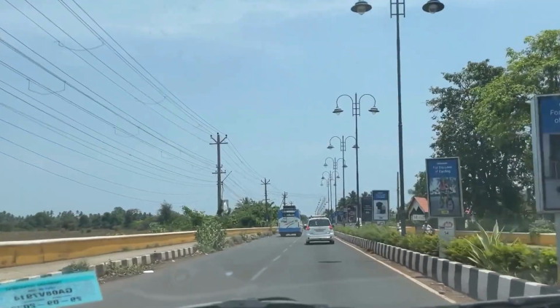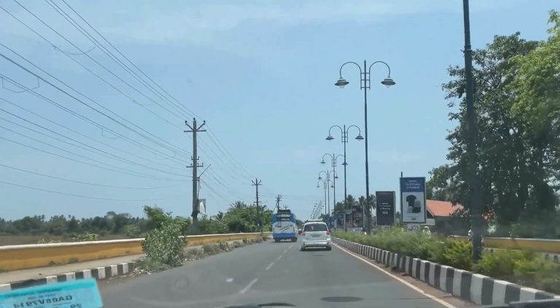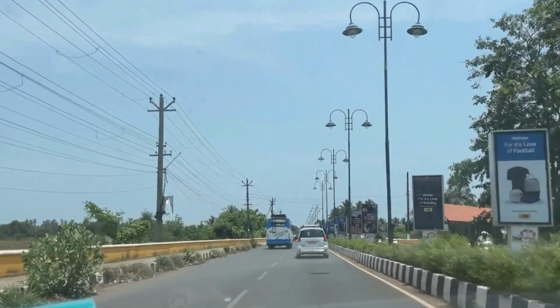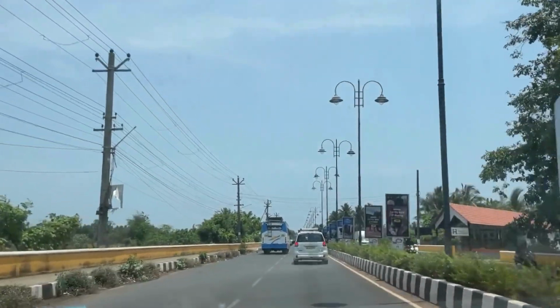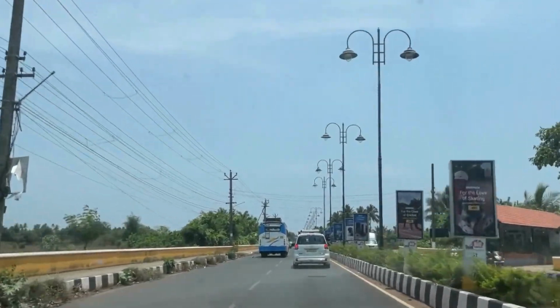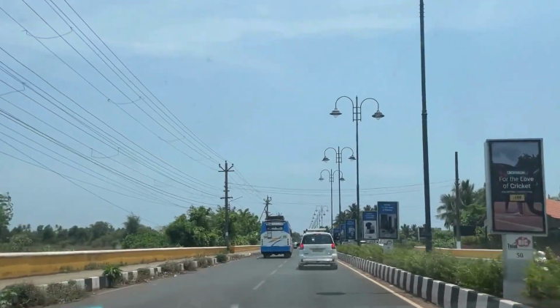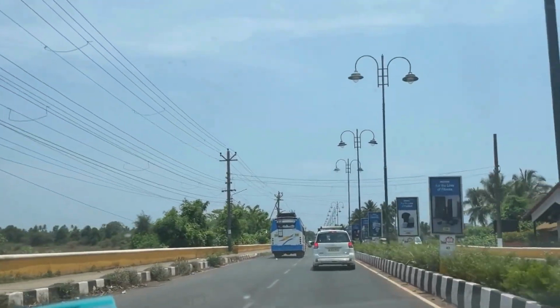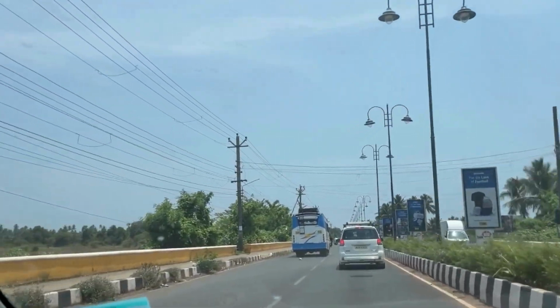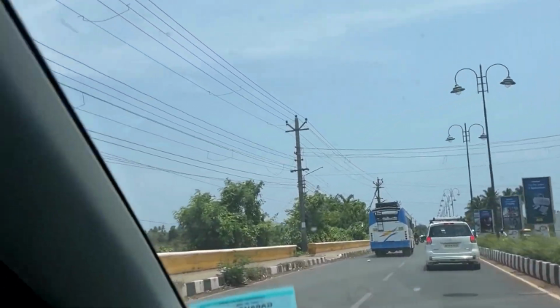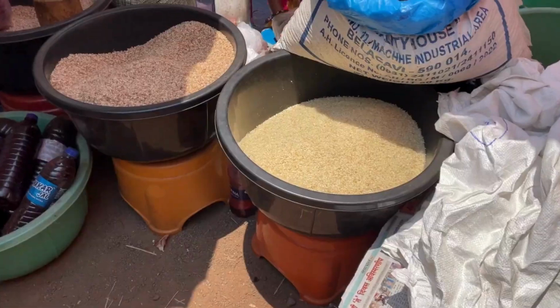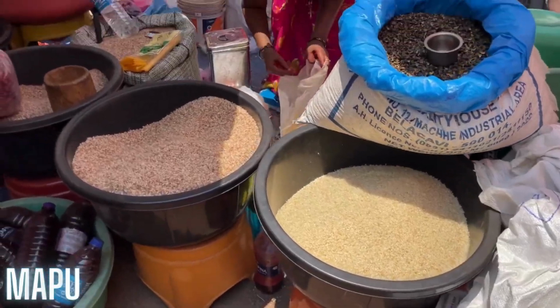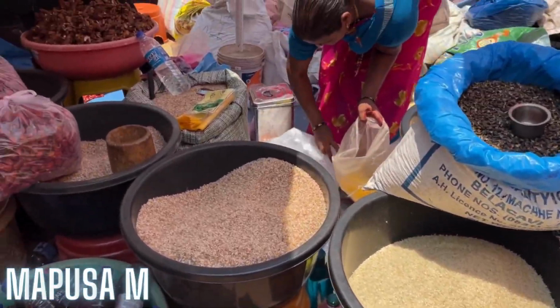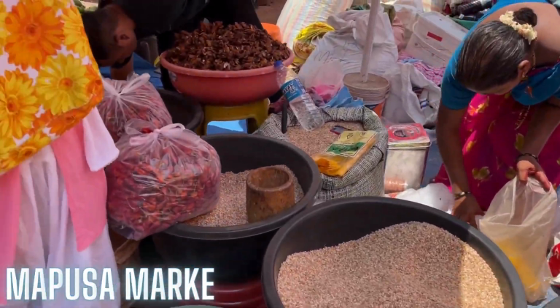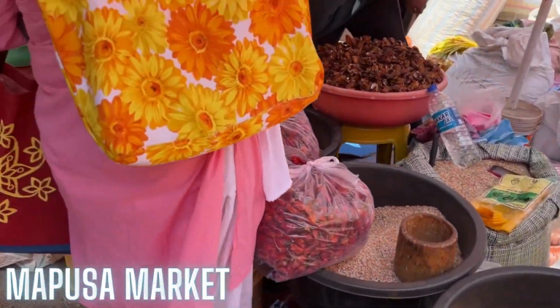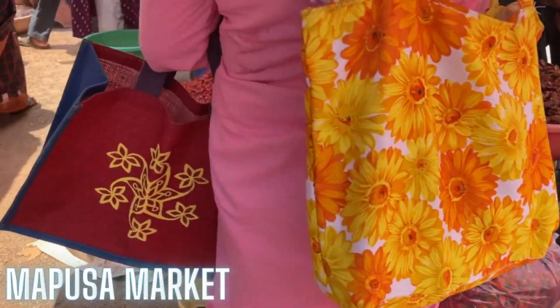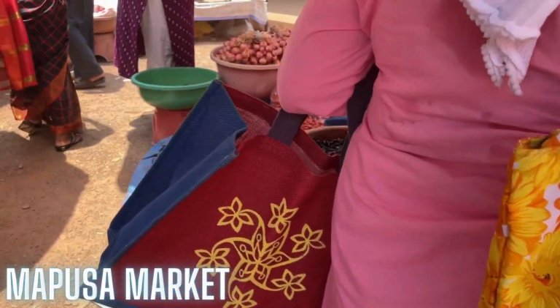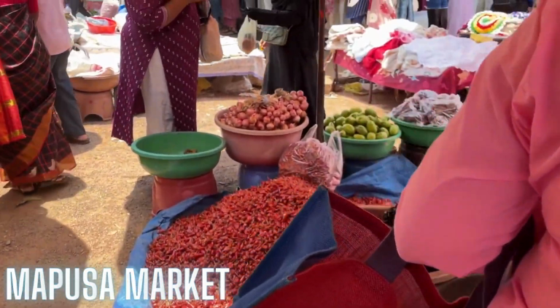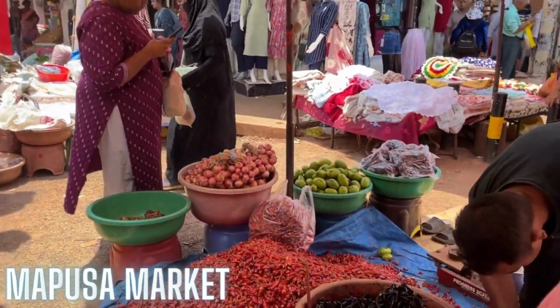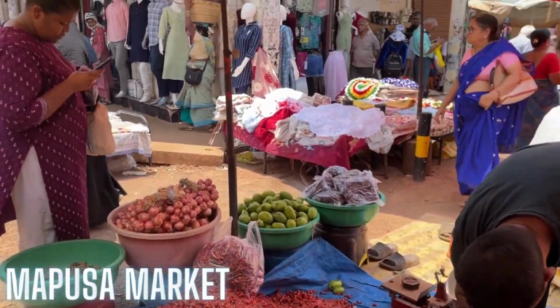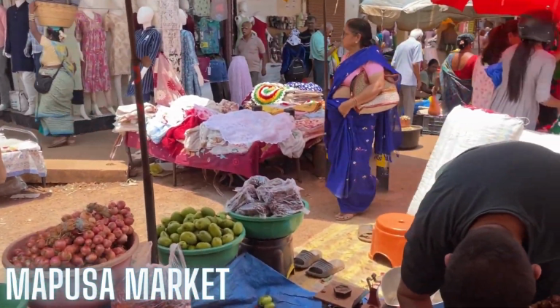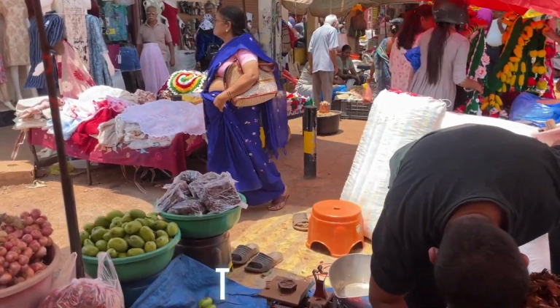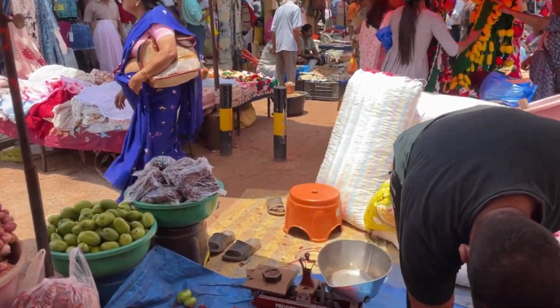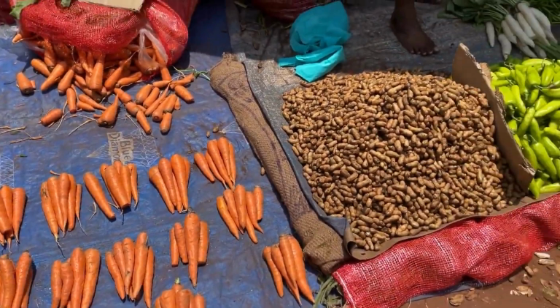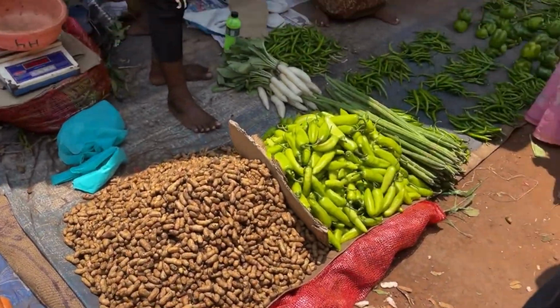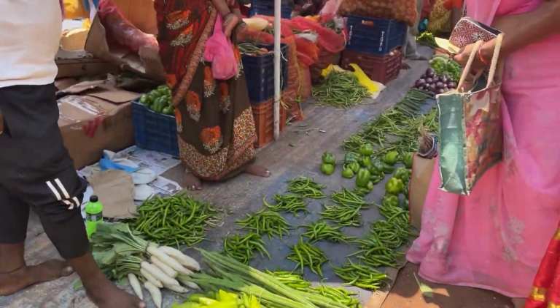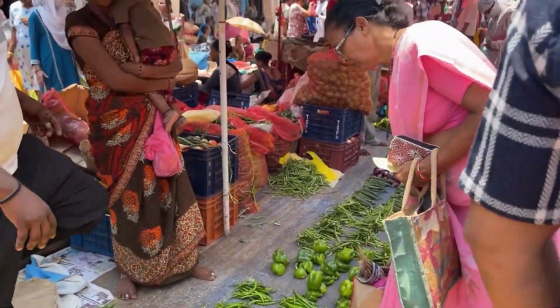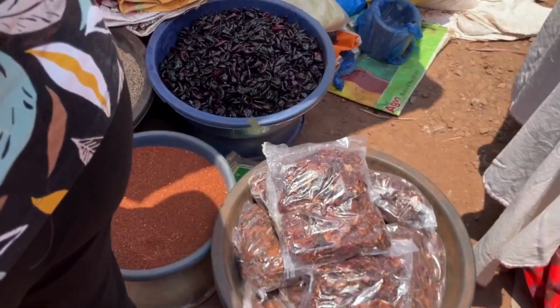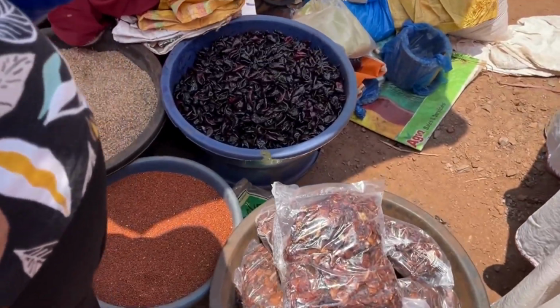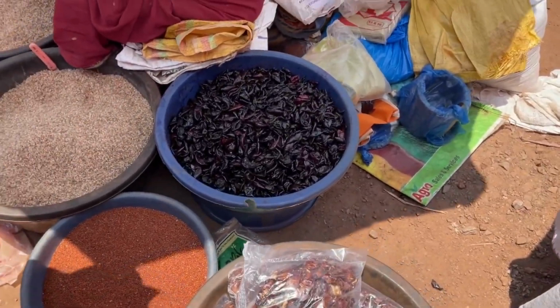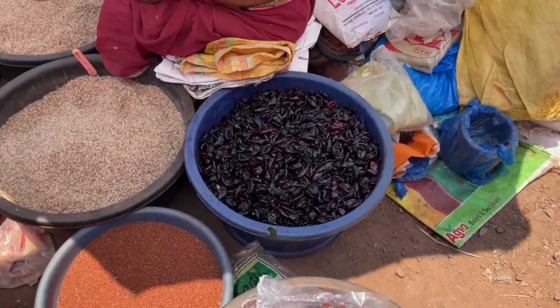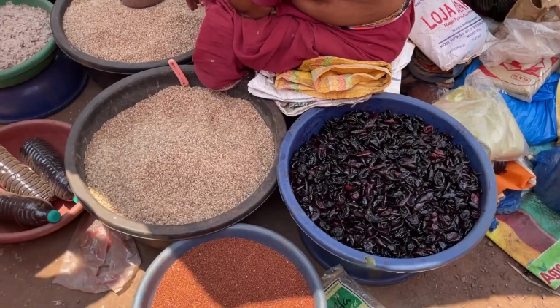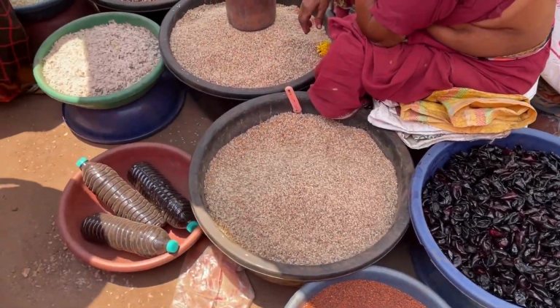Next day early morning, we headed to Mabsa Municipal Market. It is a famous traditional market and also a major tourist attraction. We ended this trip by purchasing some fresh spices, pickles, of course Goan sweets and some souvenirs to take back home.